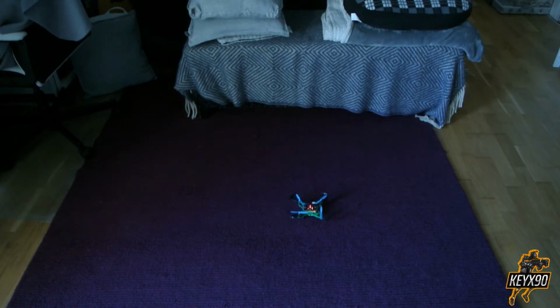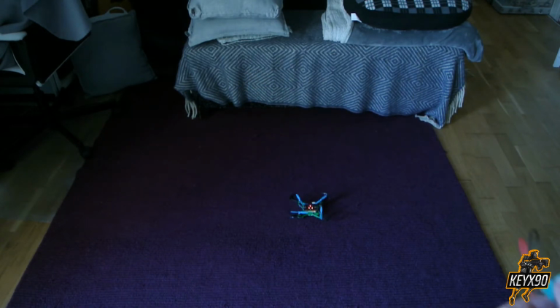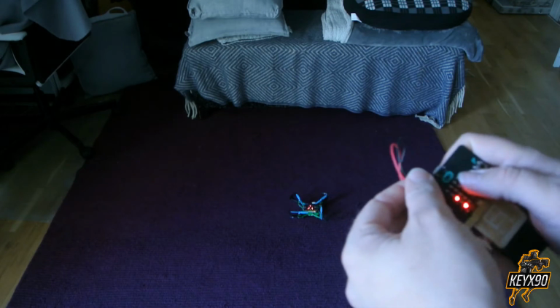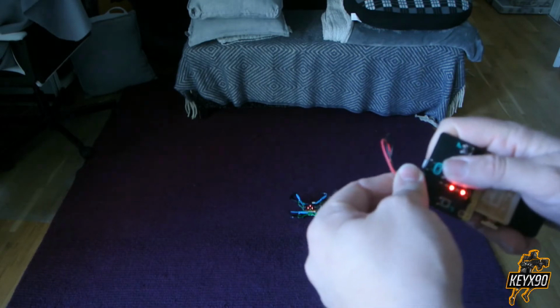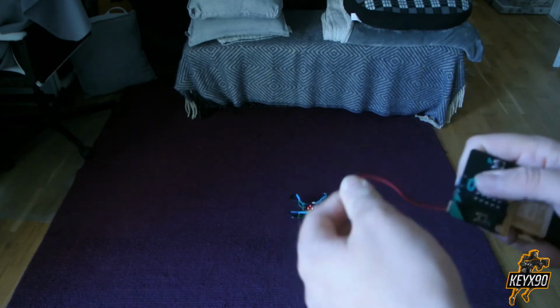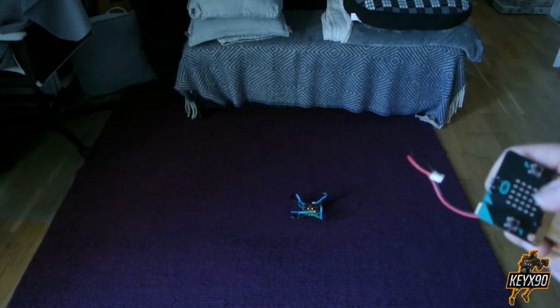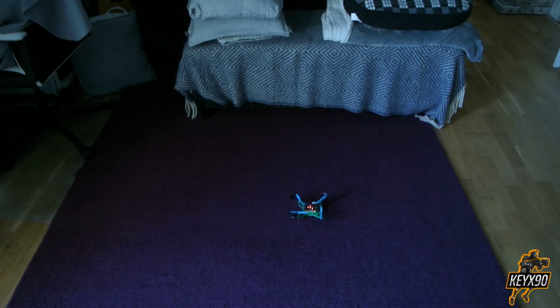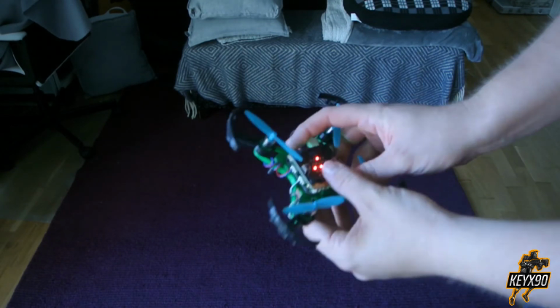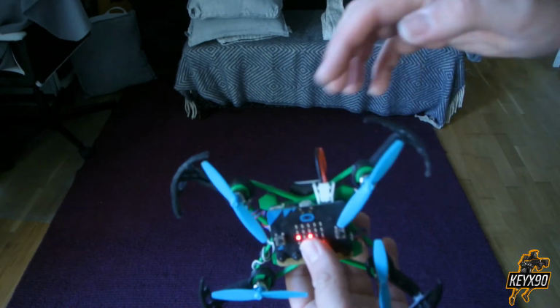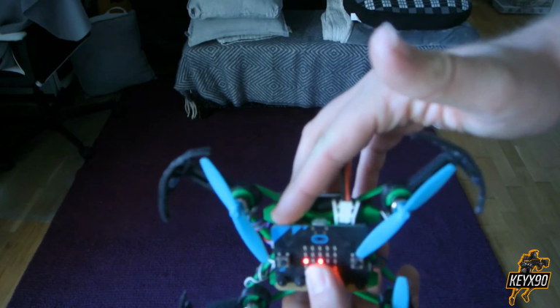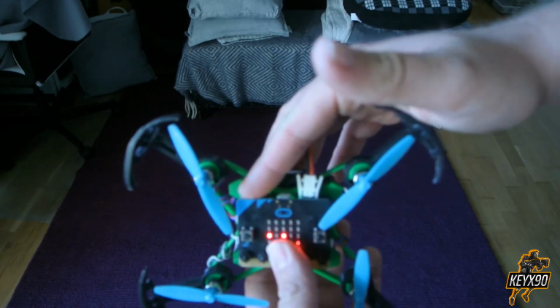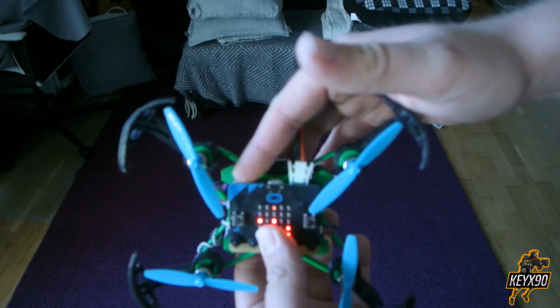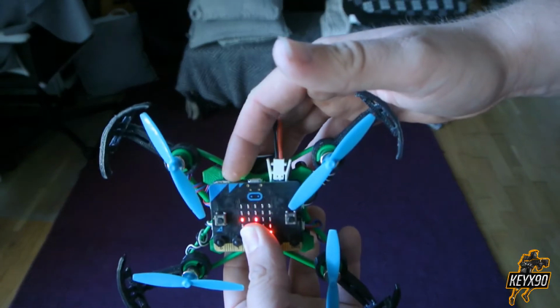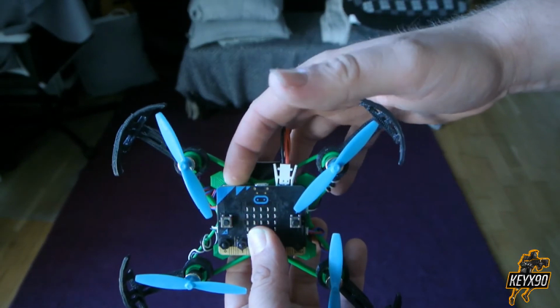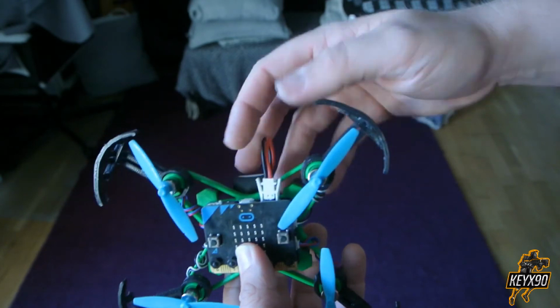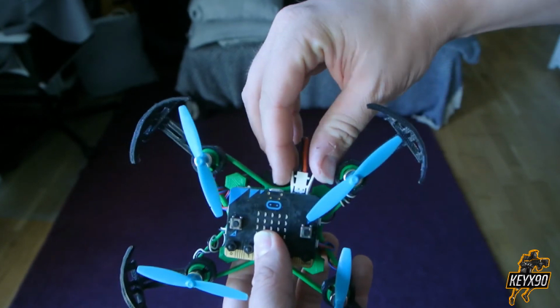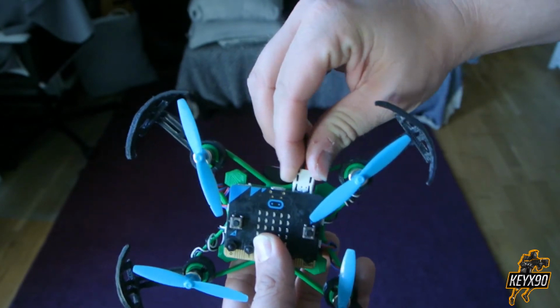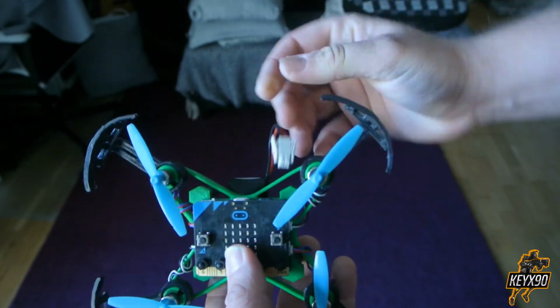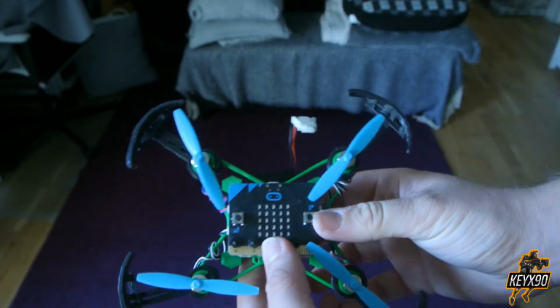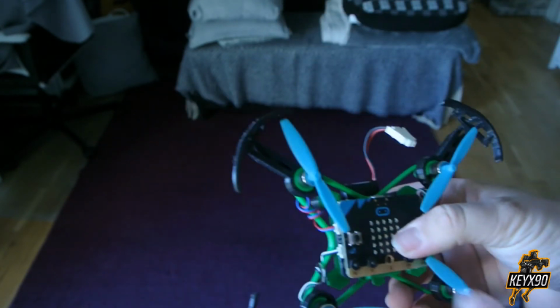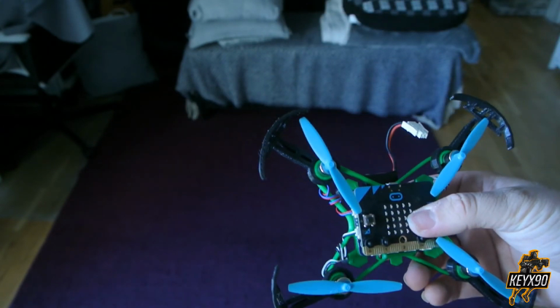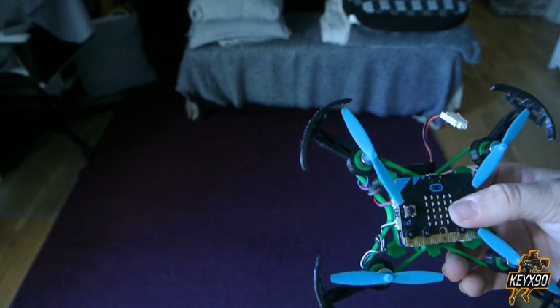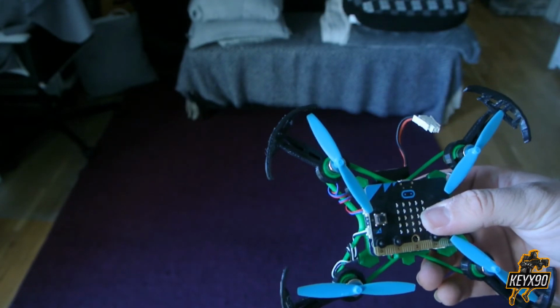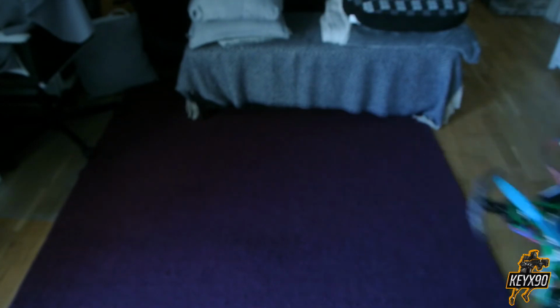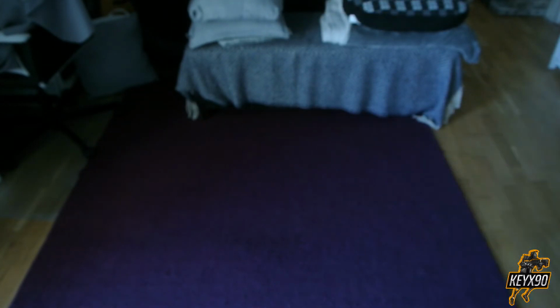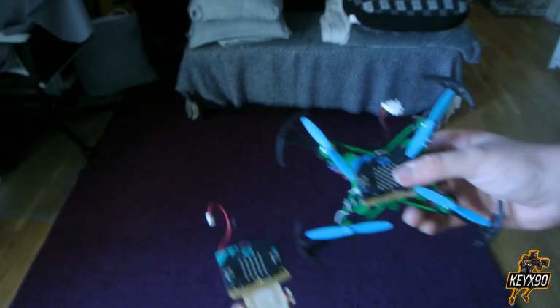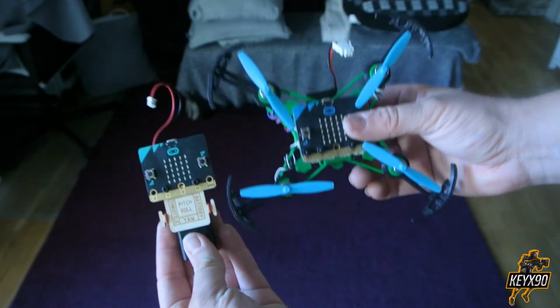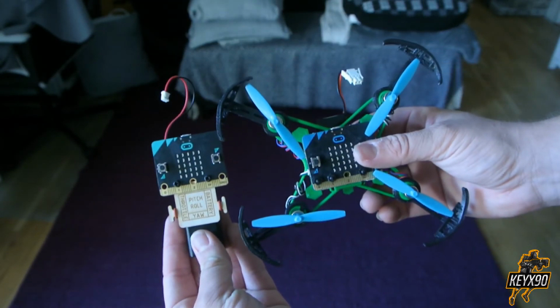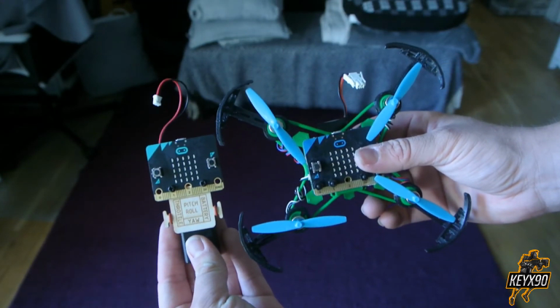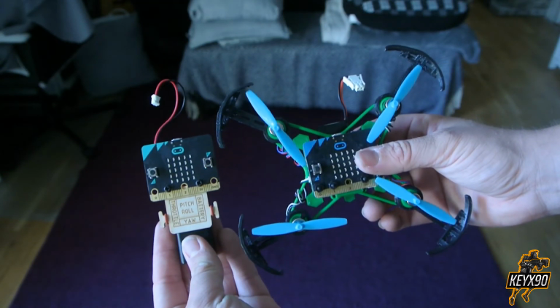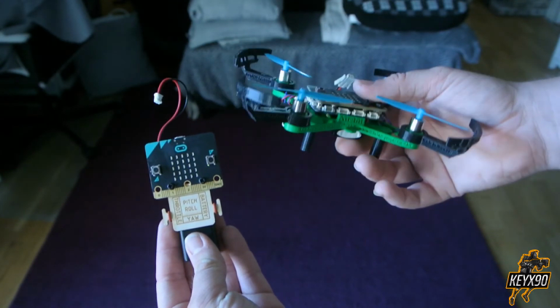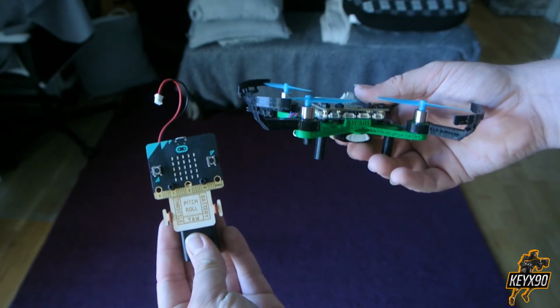Remember to disconnect the remote controller and the battery from the AirBeat — this is very important, otherwise the battery may be damaged. And that's it, I hope you enjoyed this video and I will hopefully create many more 3D print videos. Thanks for watching, I am KX90, see you later.